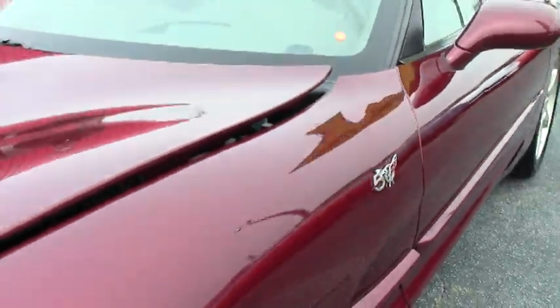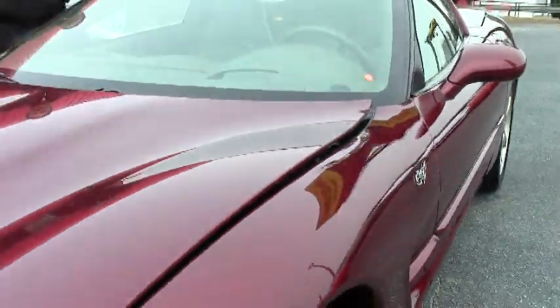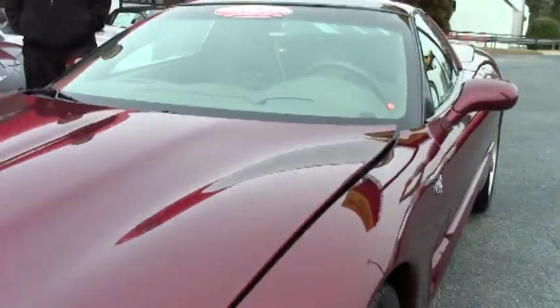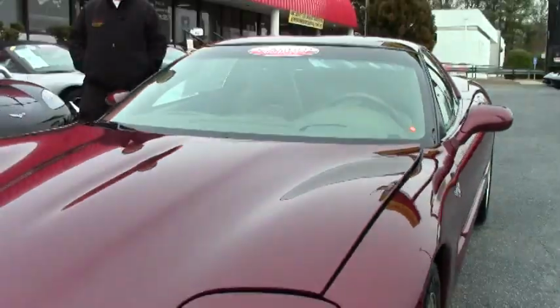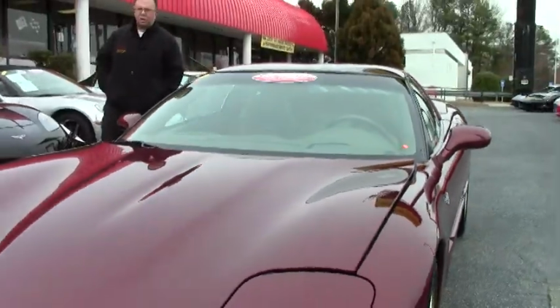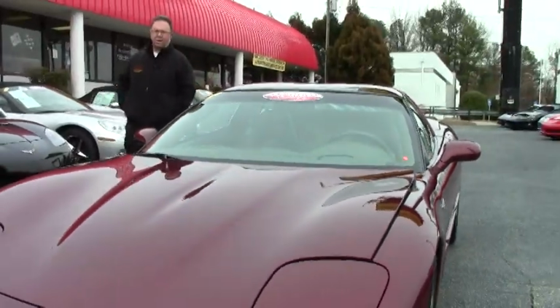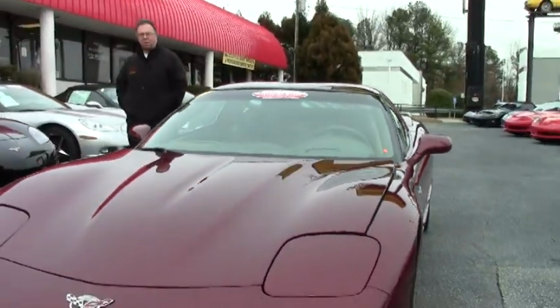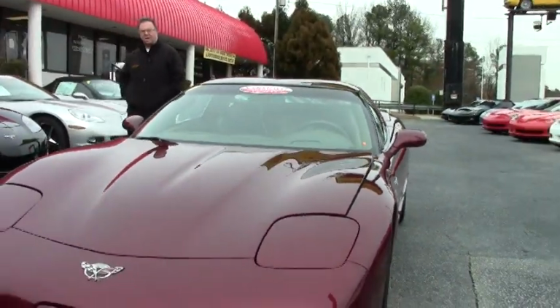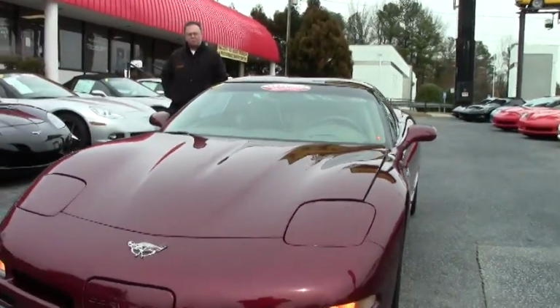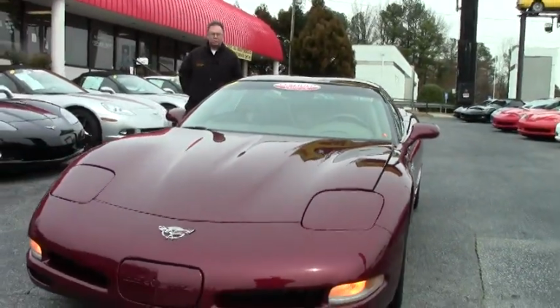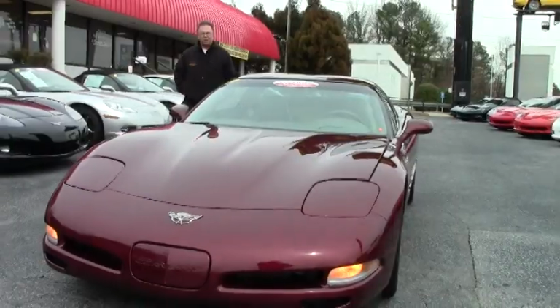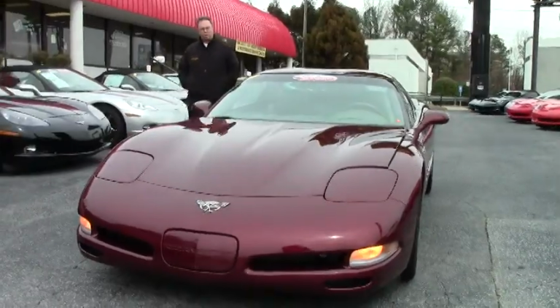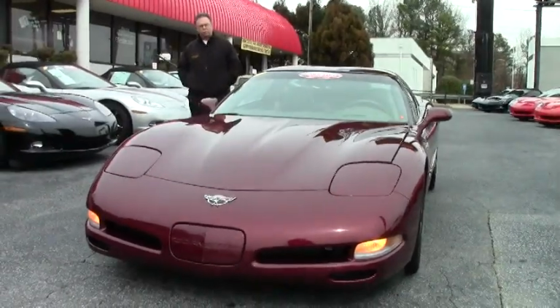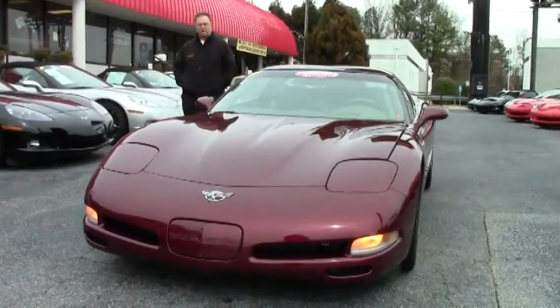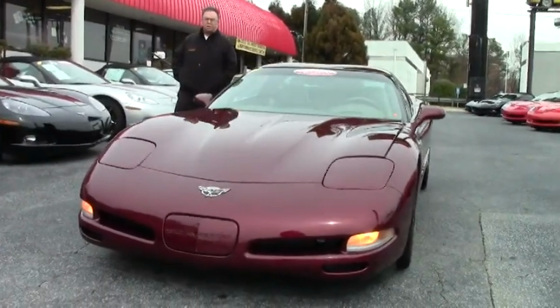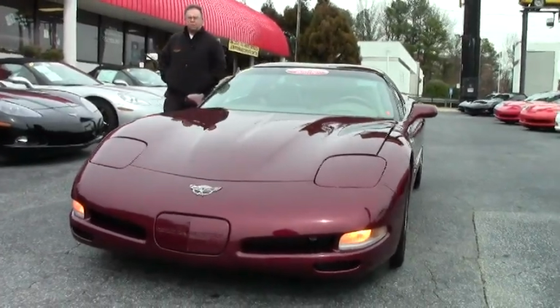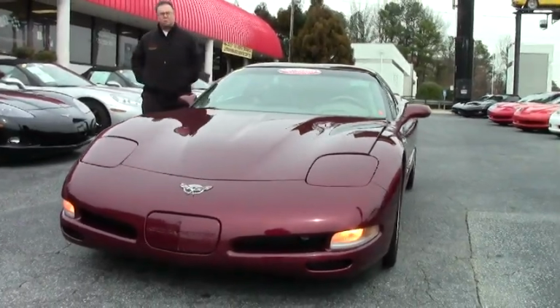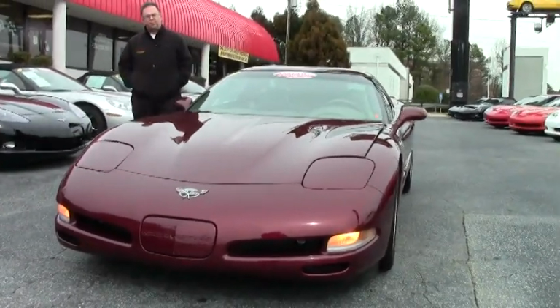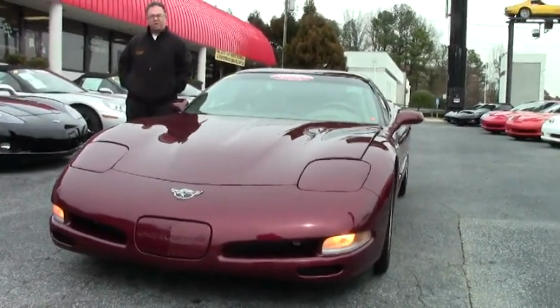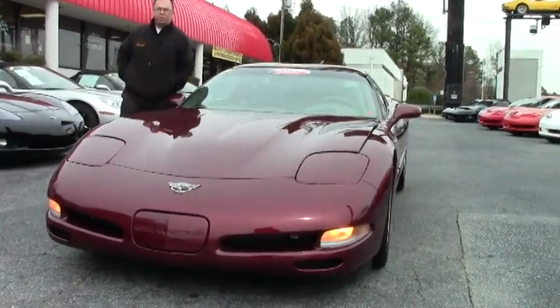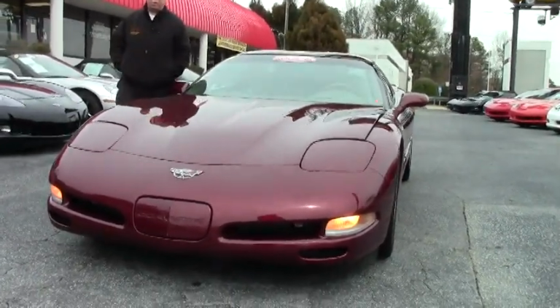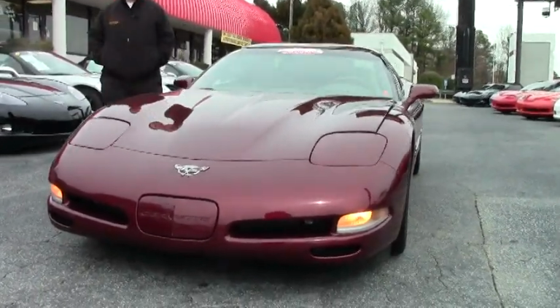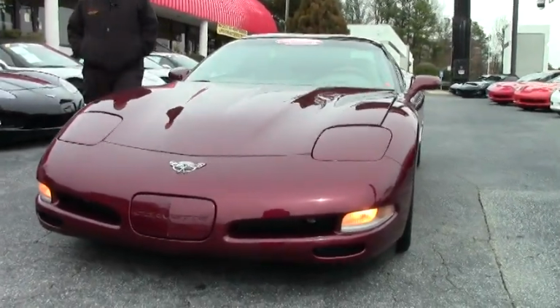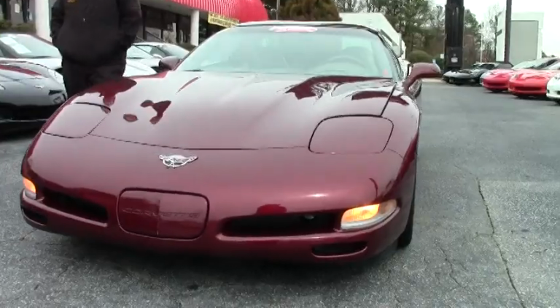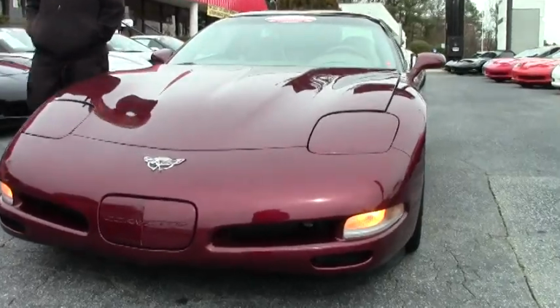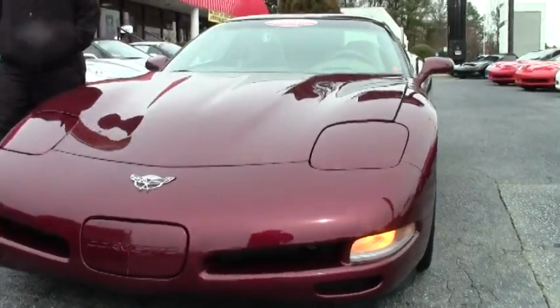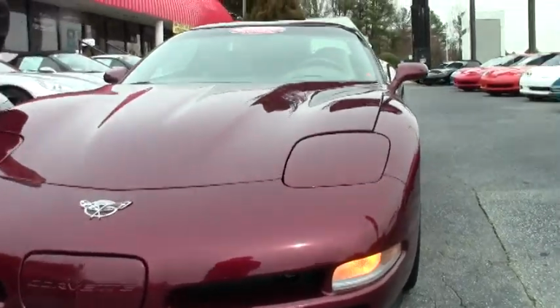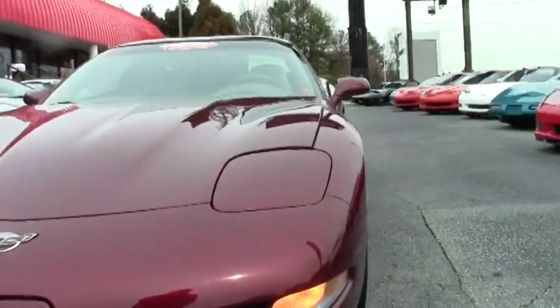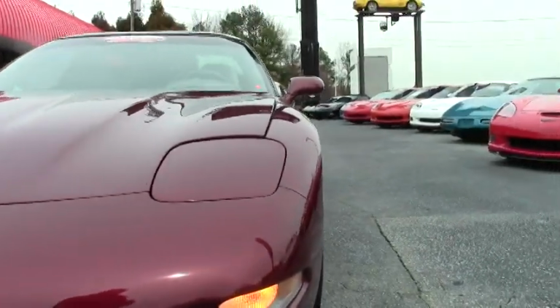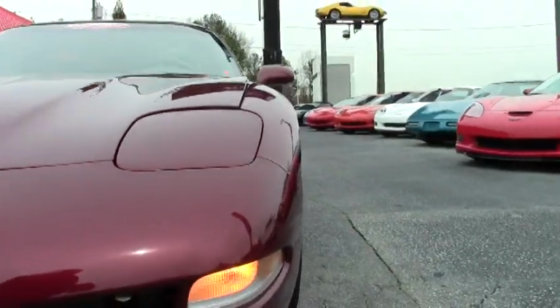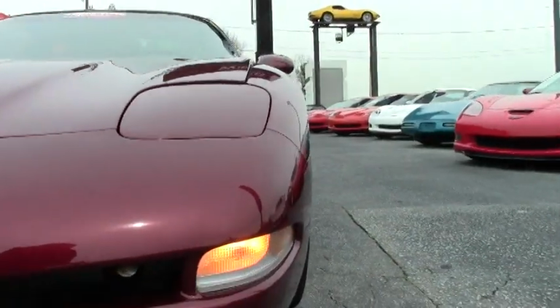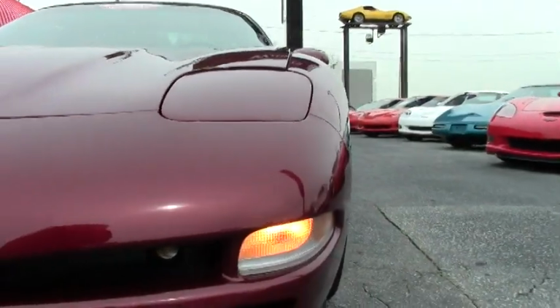Welcome to Buy-A-Vette folks. John Ivankovic here, and today we're going to take a look at an '03, which is the 50th anniversary of the Corvette. This is an anniversary edition — anniversary red with a shale interior.